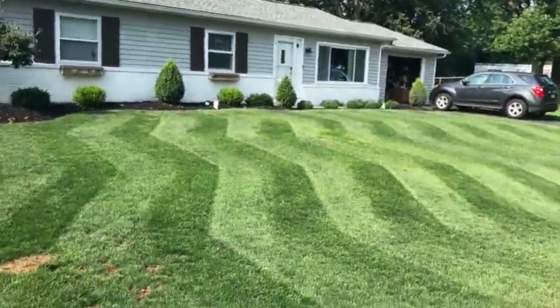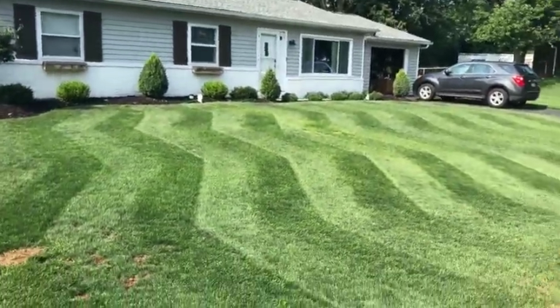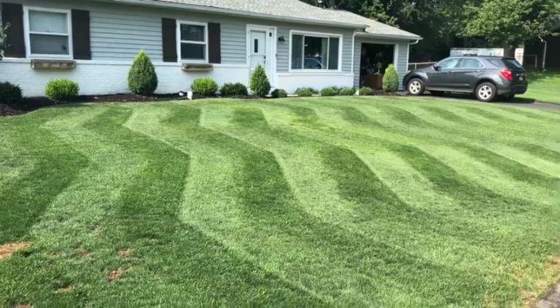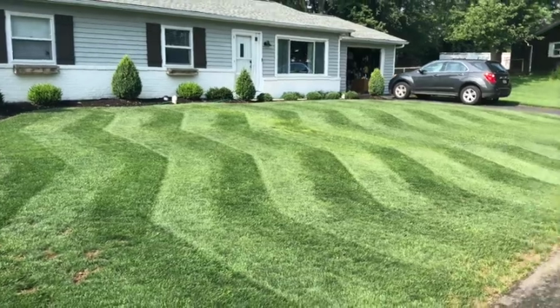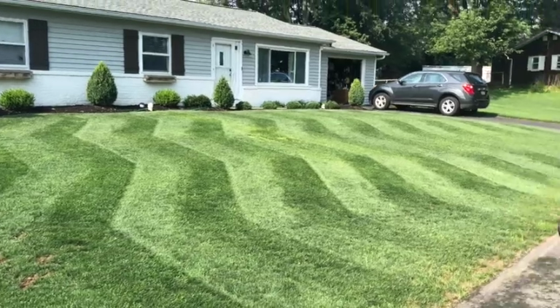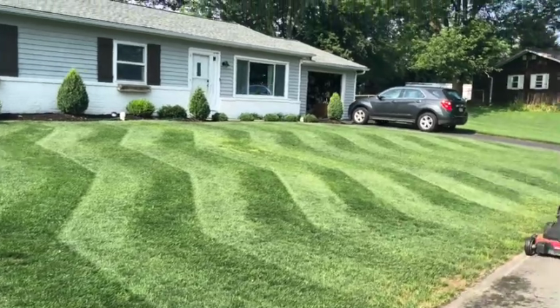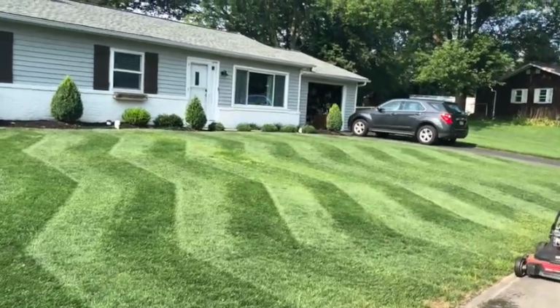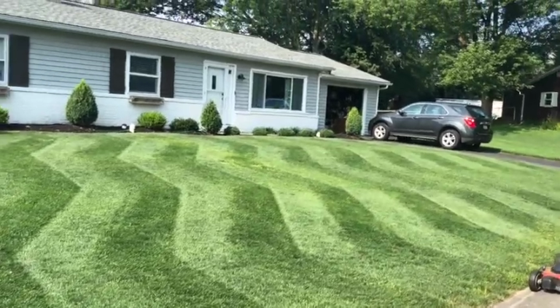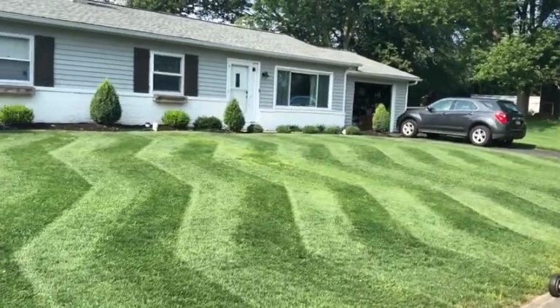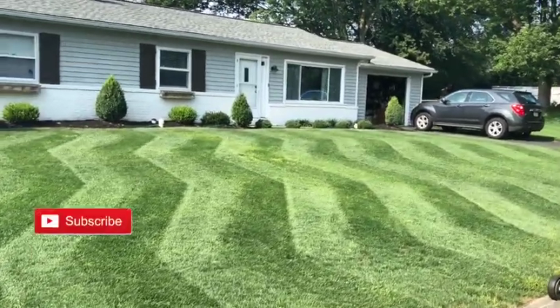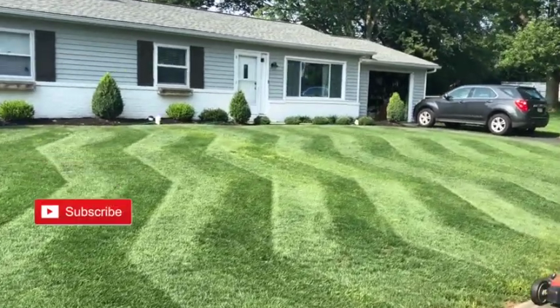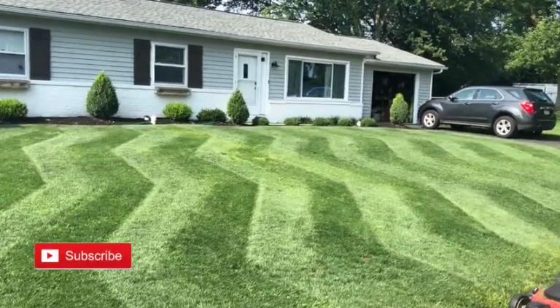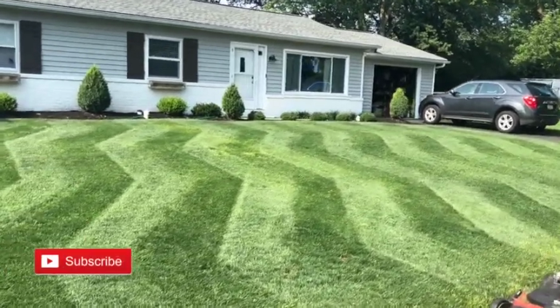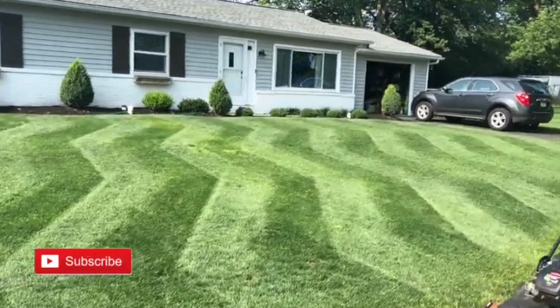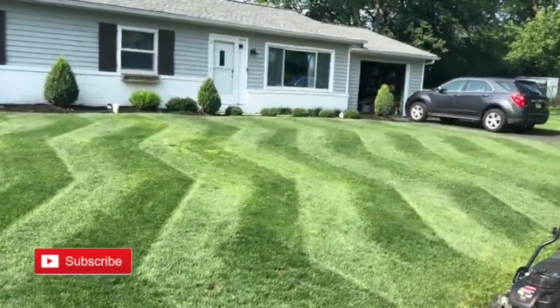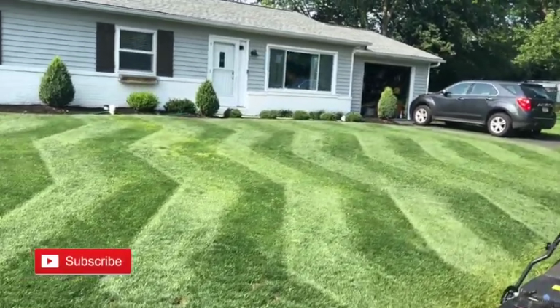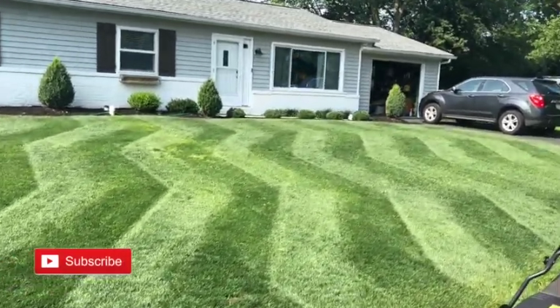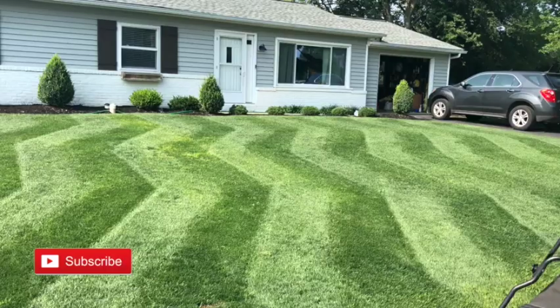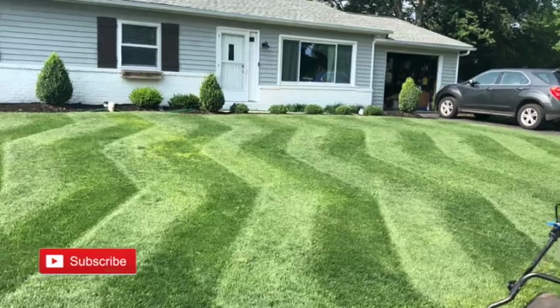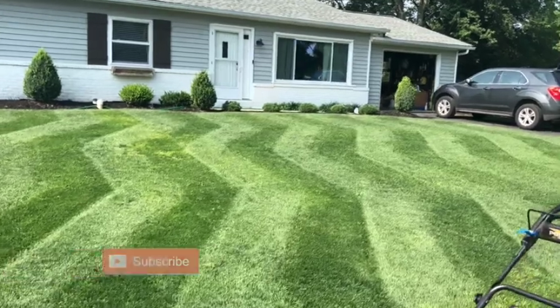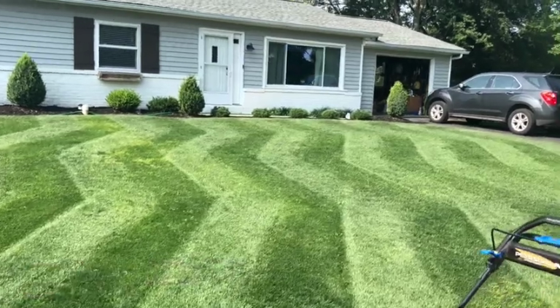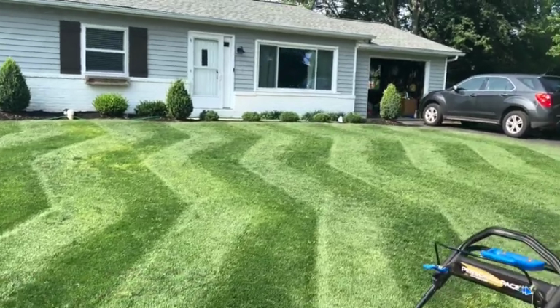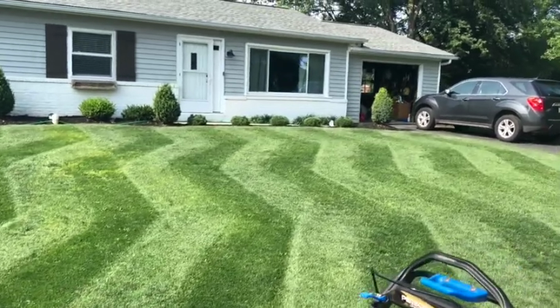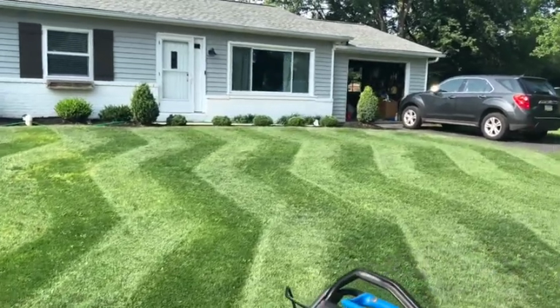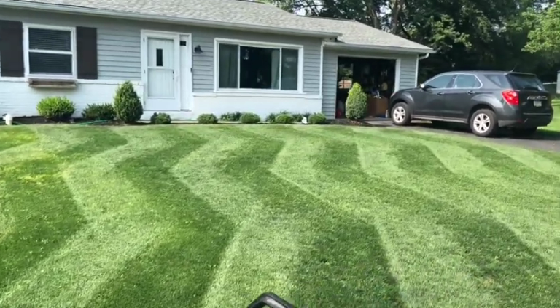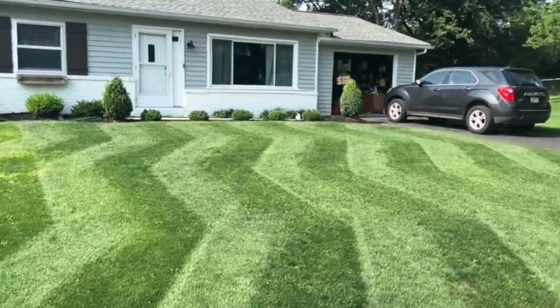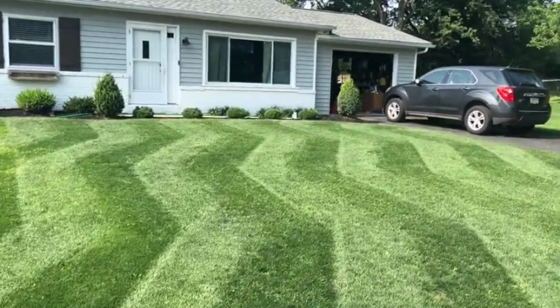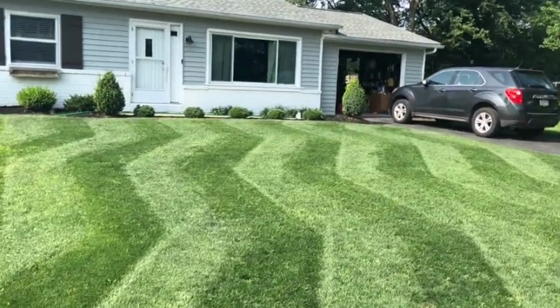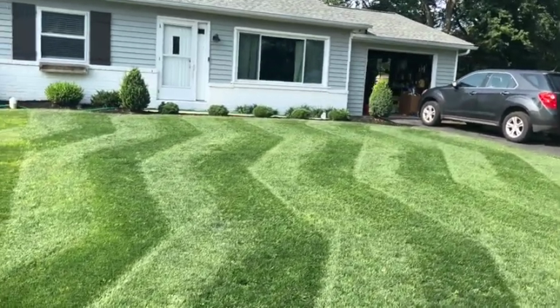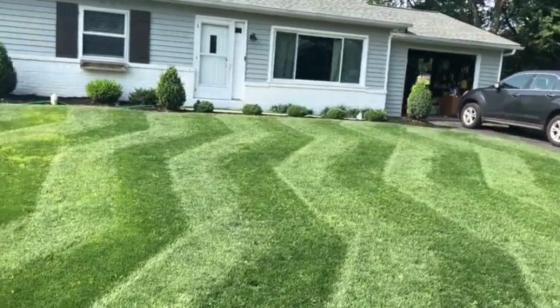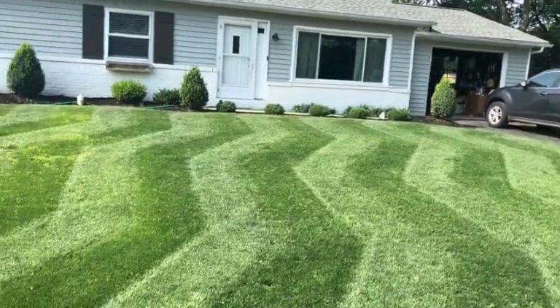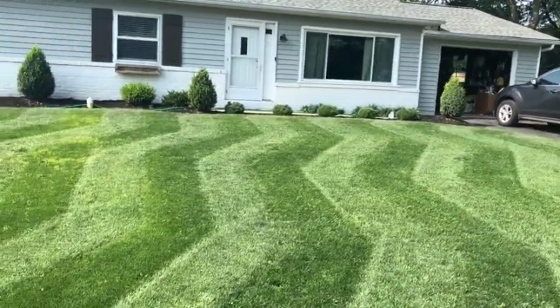Find me on Instagram. Tag me in your zigzag or your straight posts — I'd love to see them. Thanks for watching, guys. Have a good day.